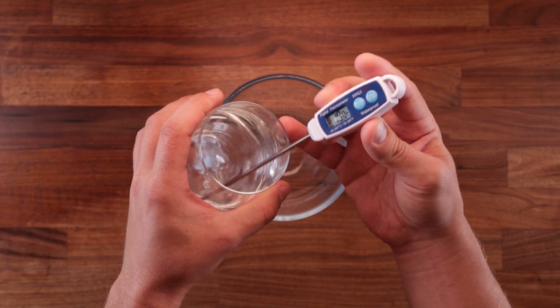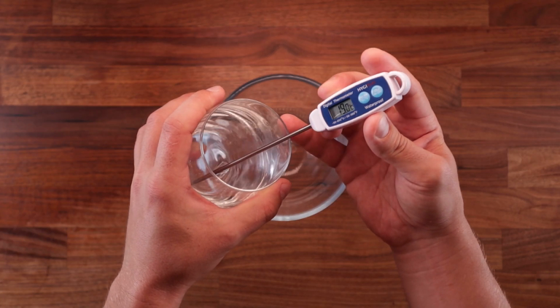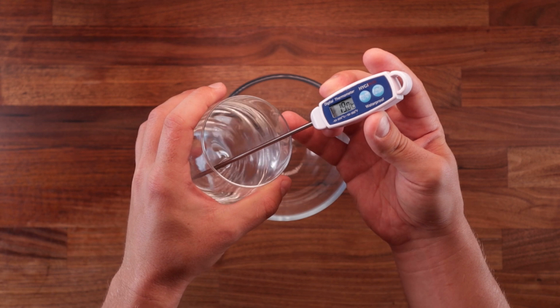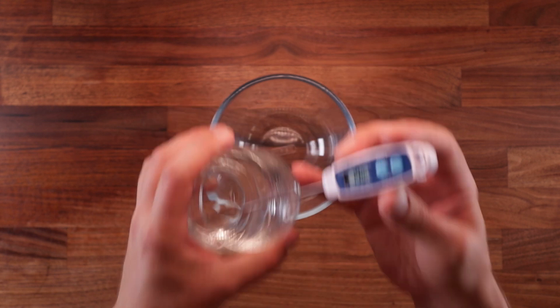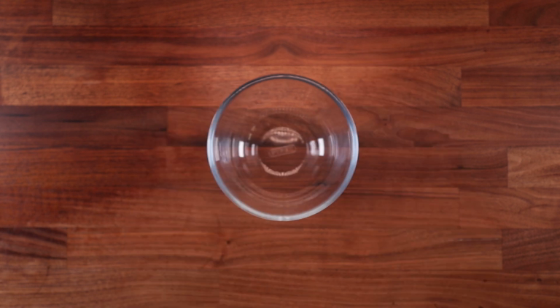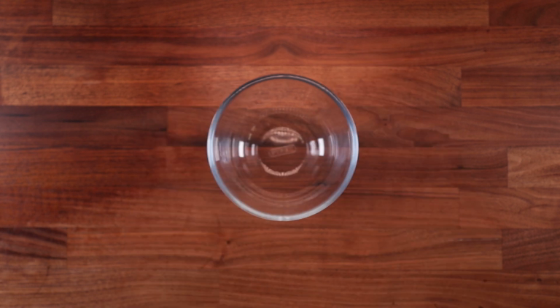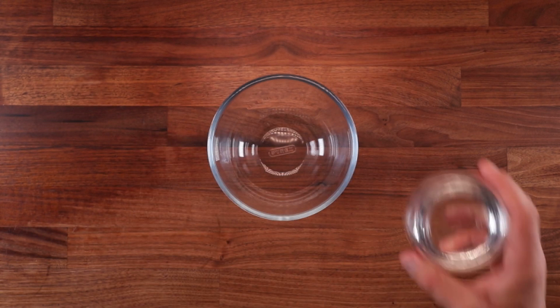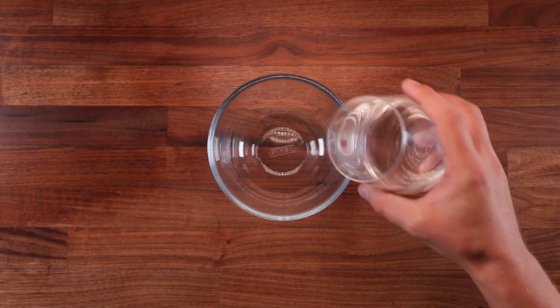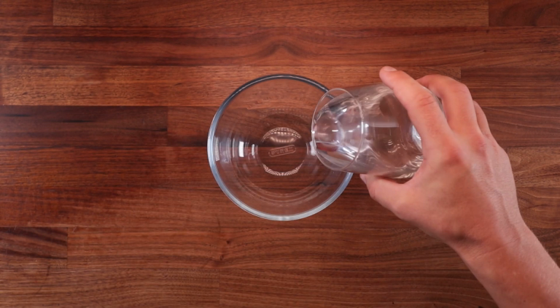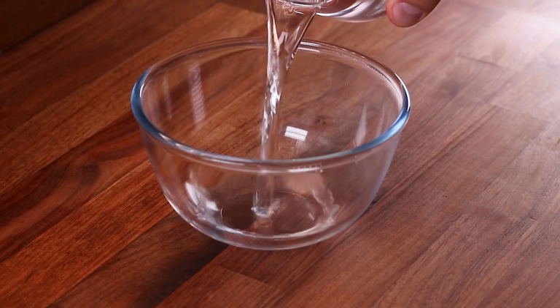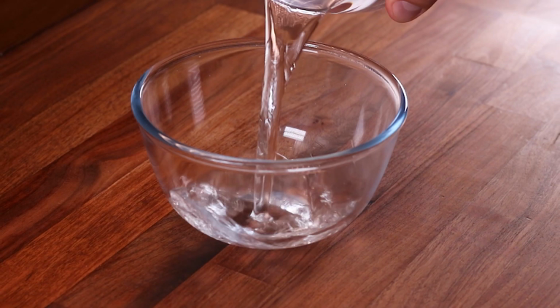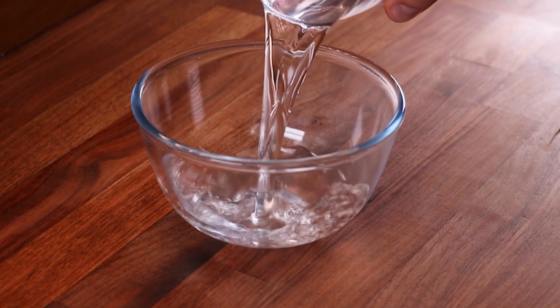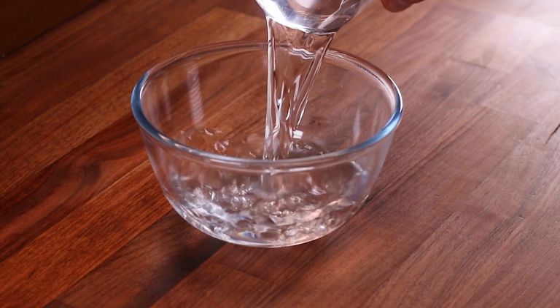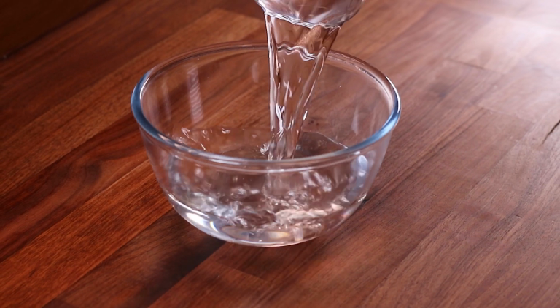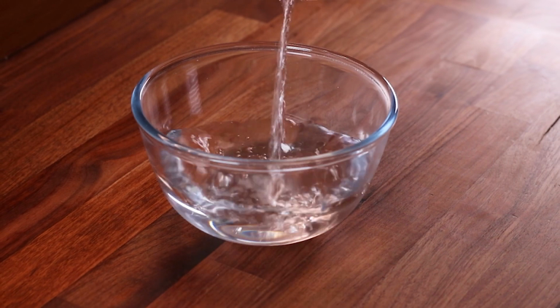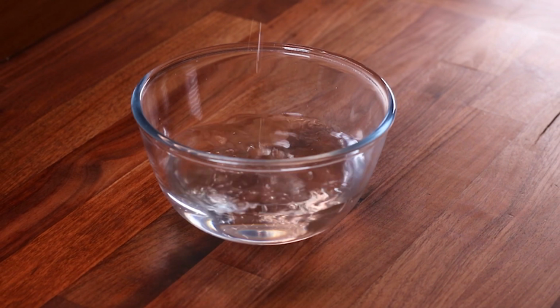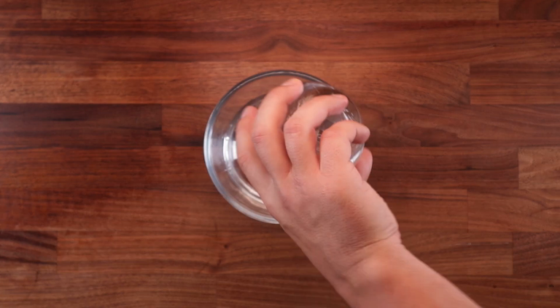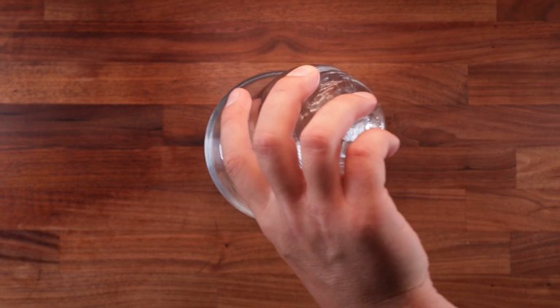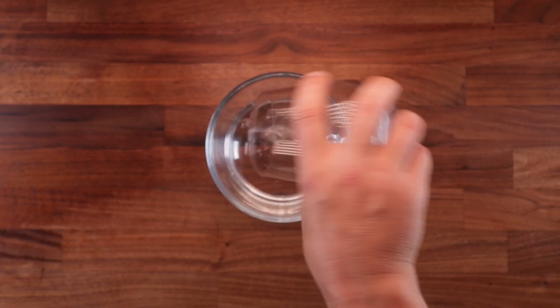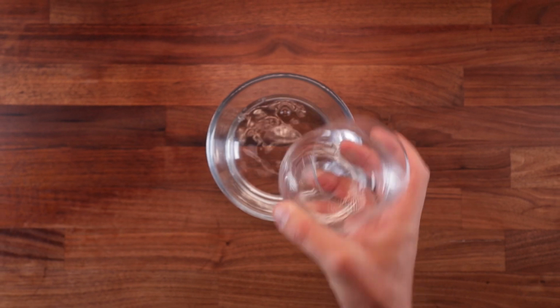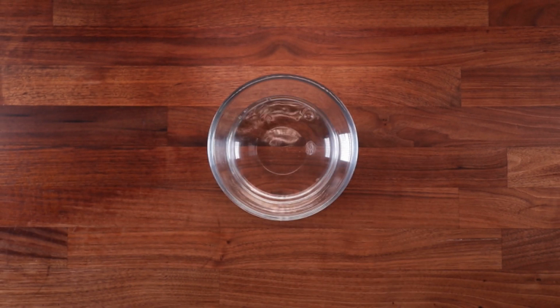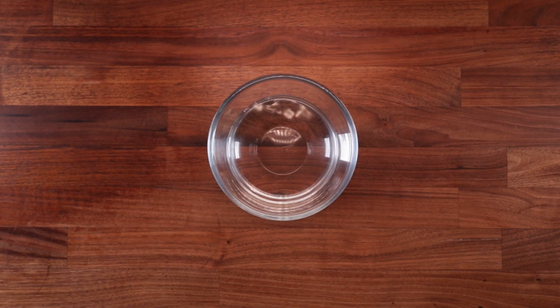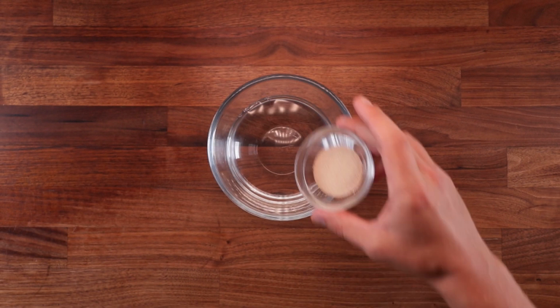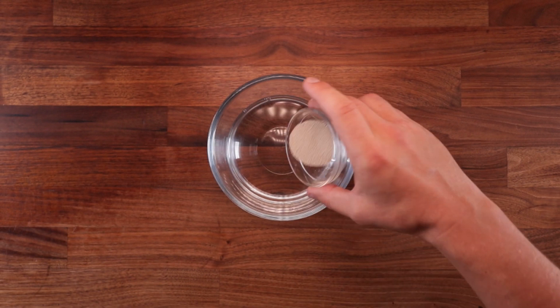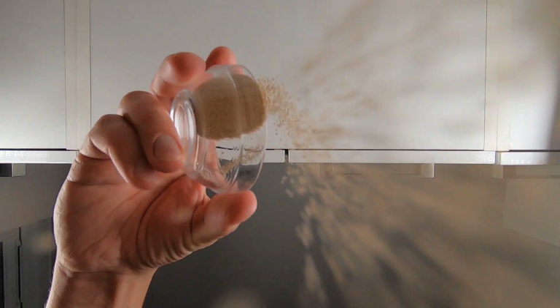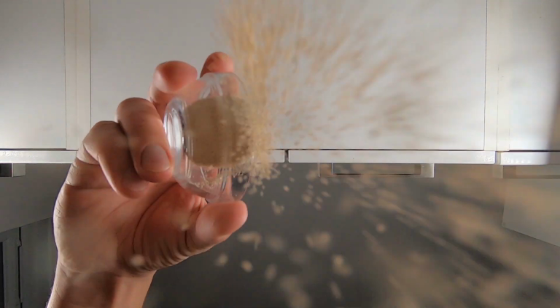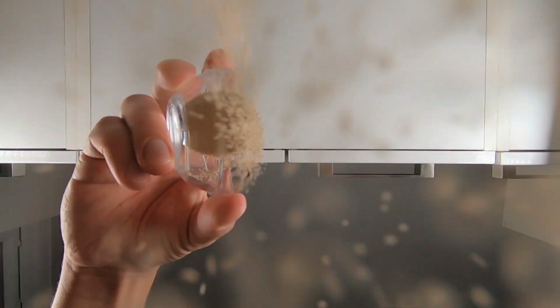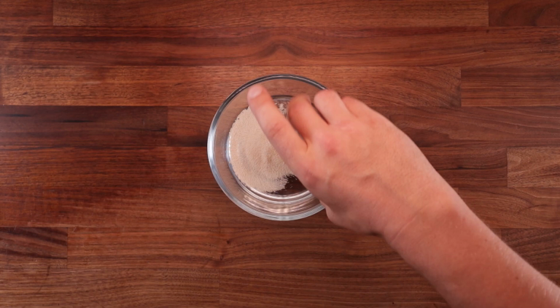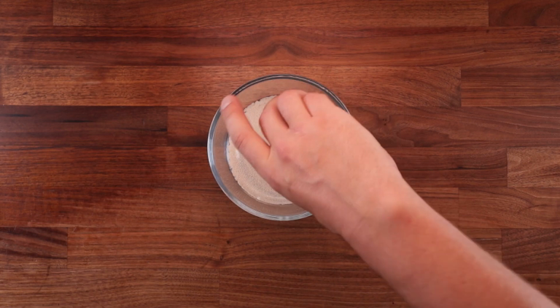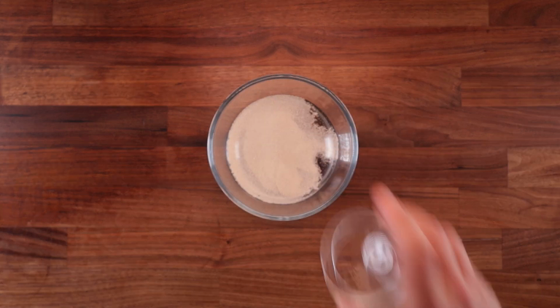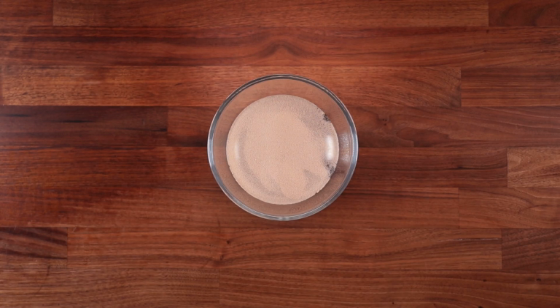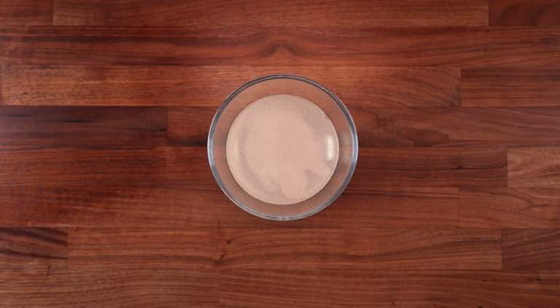As you can see, my water is at 19 degrees. Normally when I make a dough without a sponge, I would use cold water. But because we want the sponge to rise quickly, the water temperature needs to be higher.